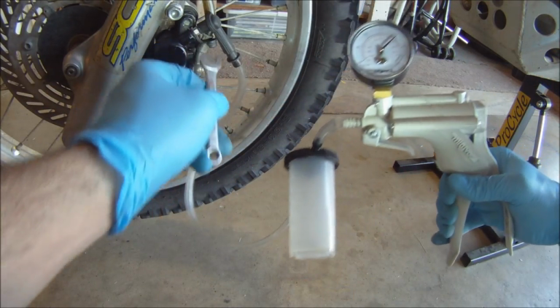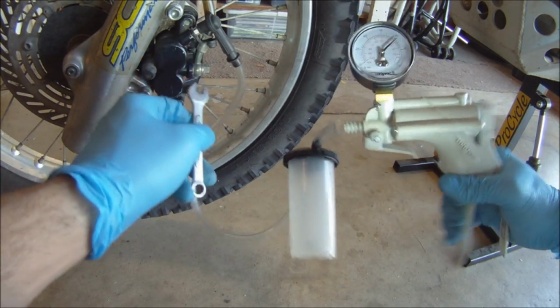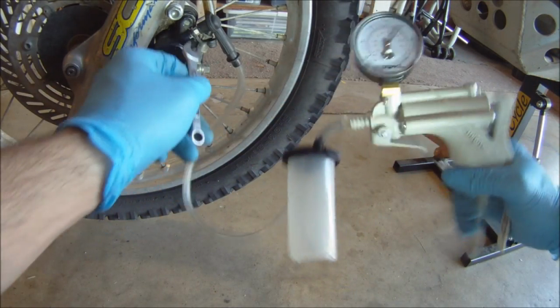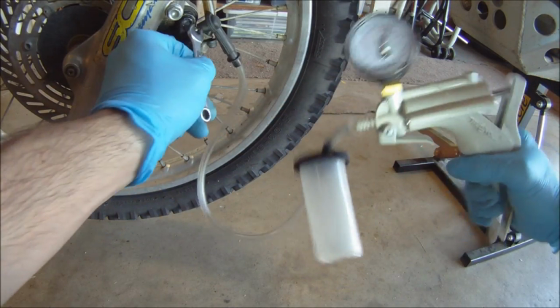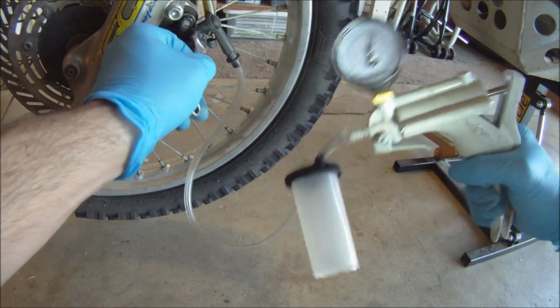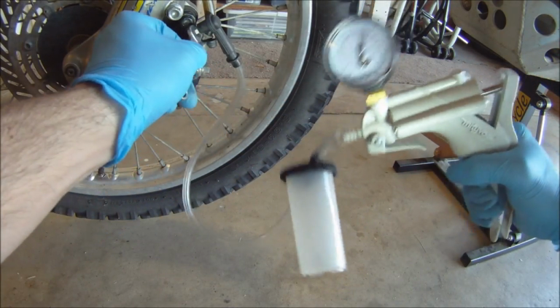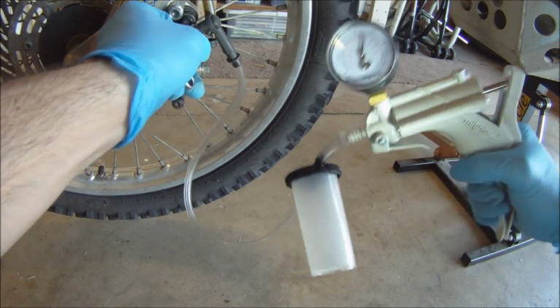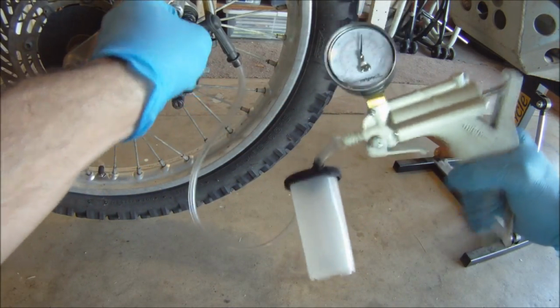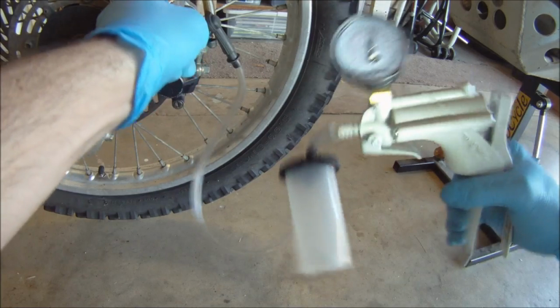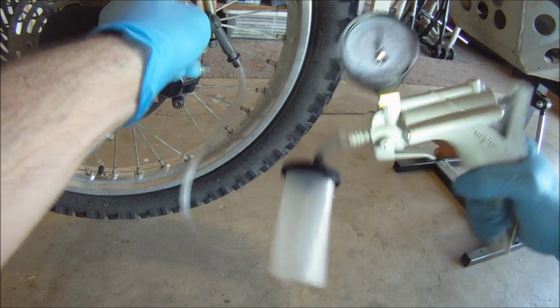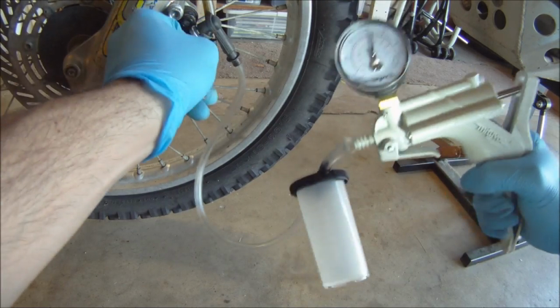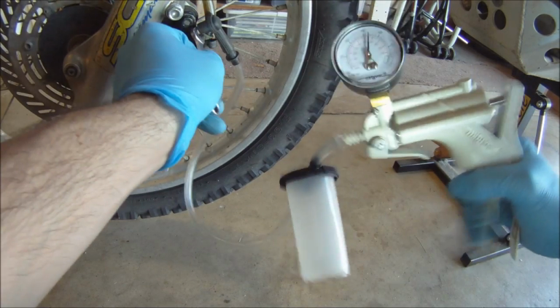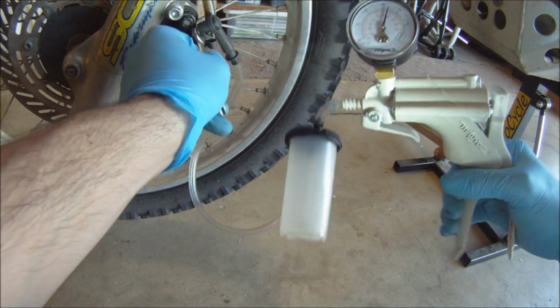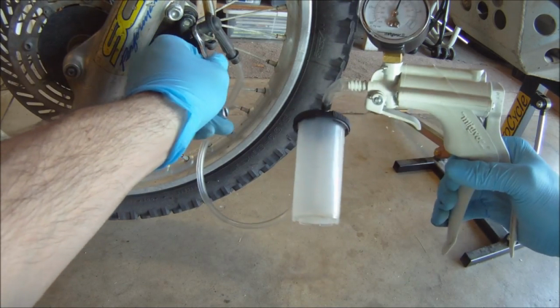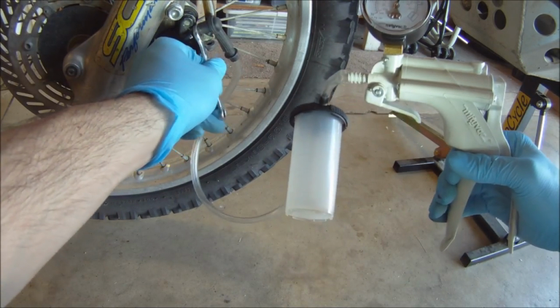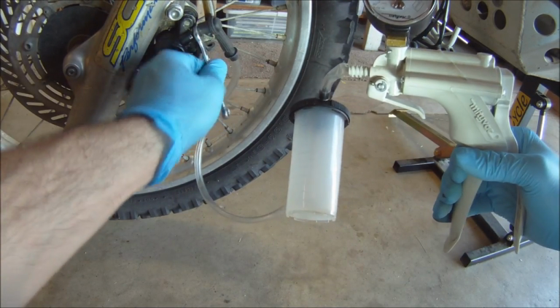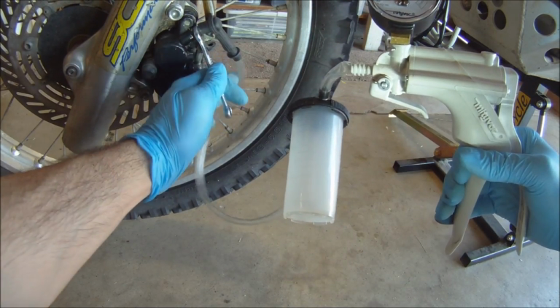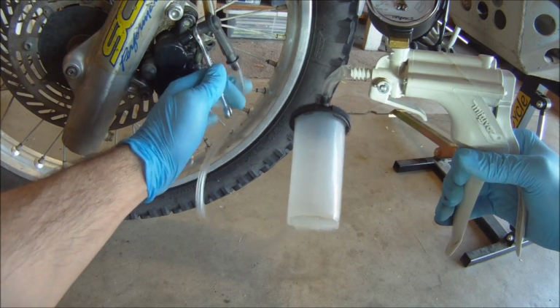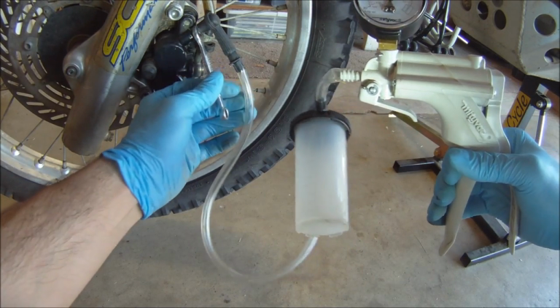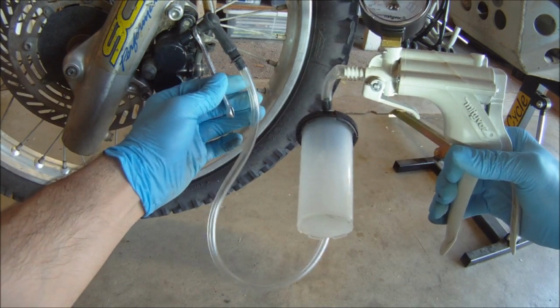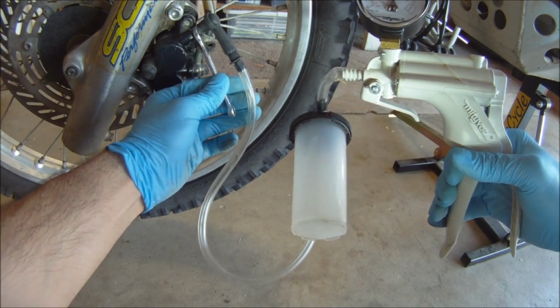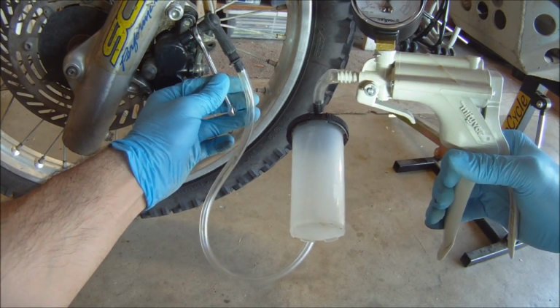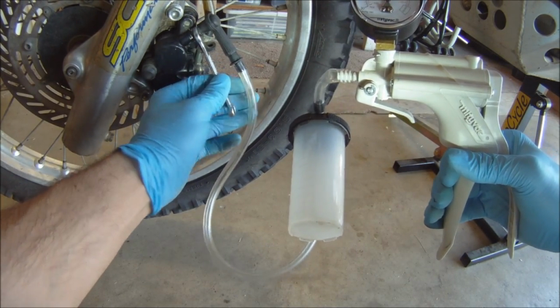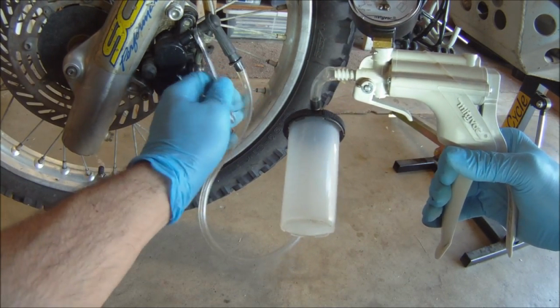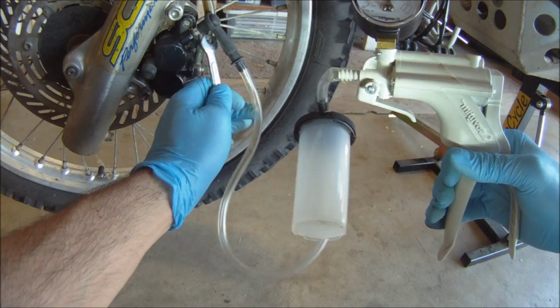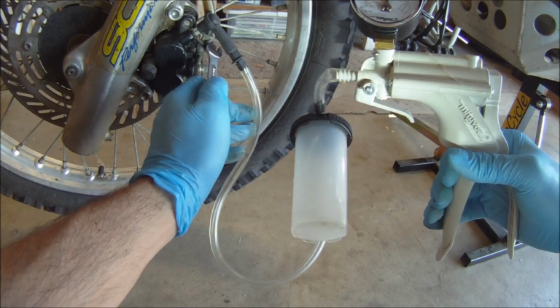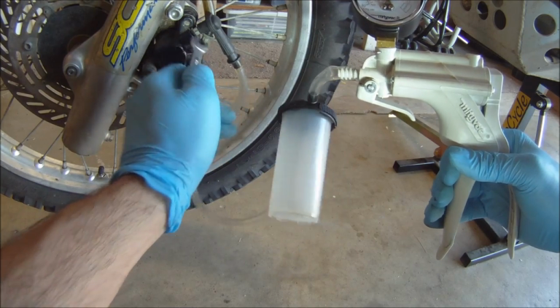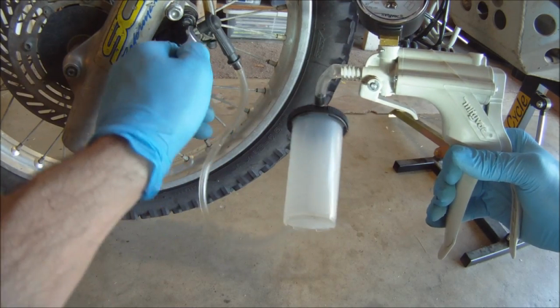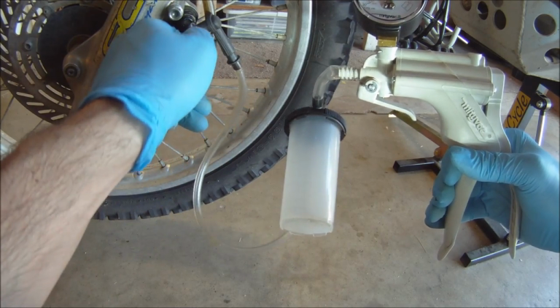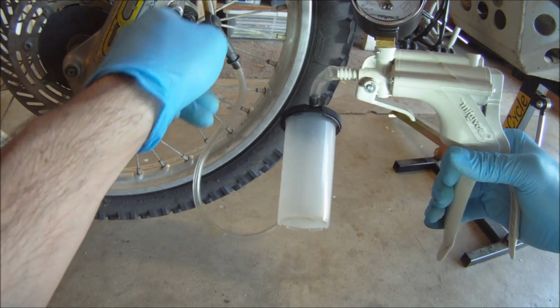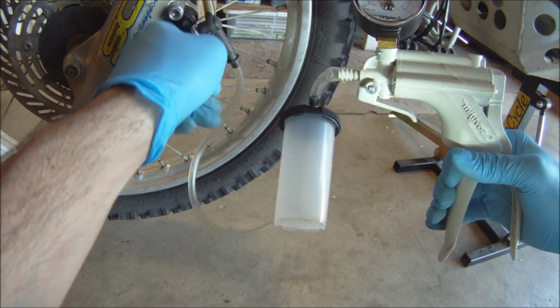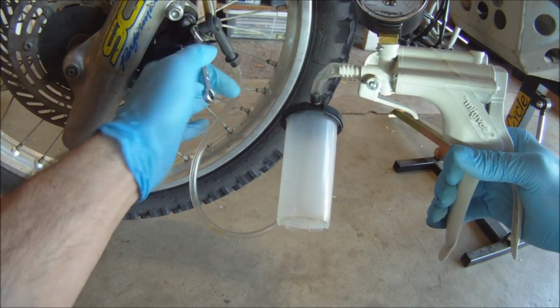Before unscrewing the bleeder valve, pump up the vacuum to between 10 and 20 PSI, or about 10 to 15 pumps. This will ensure no old brake fluid or air can escape back into the brake line.